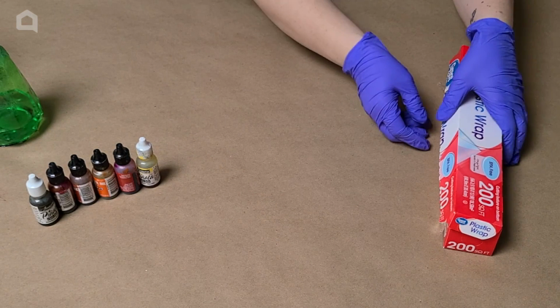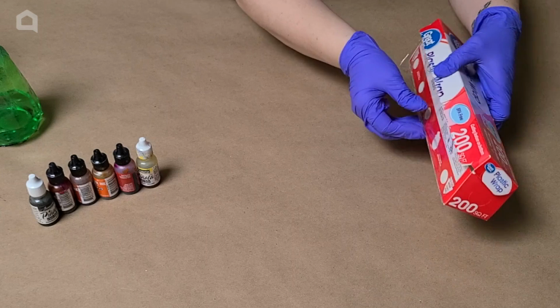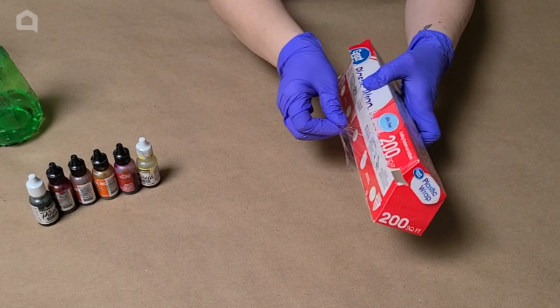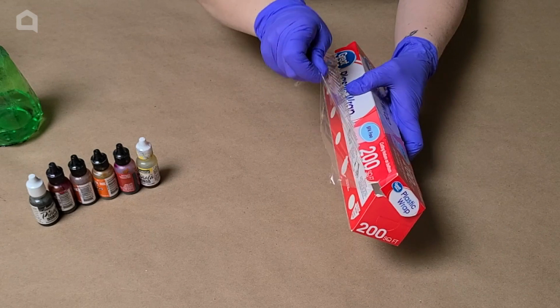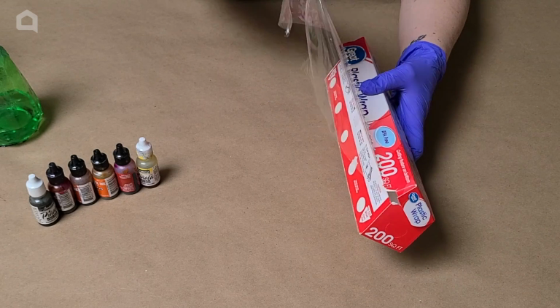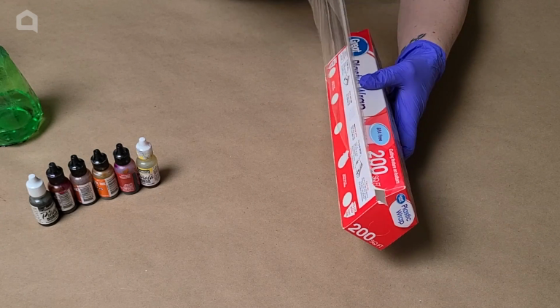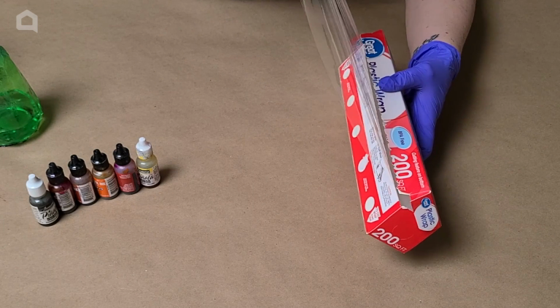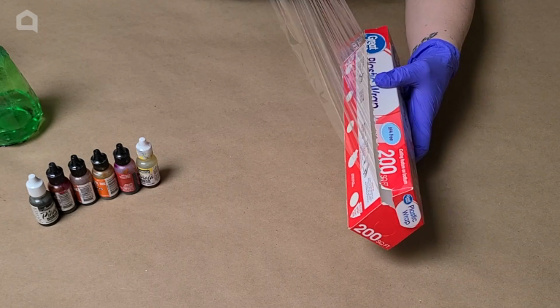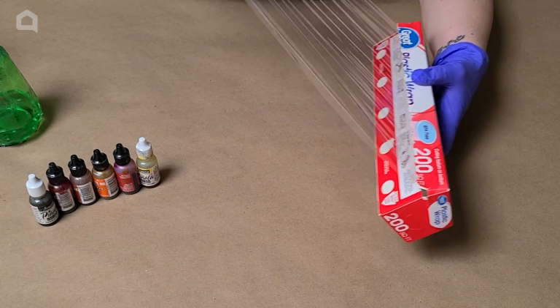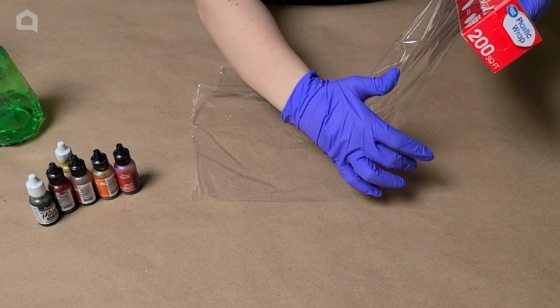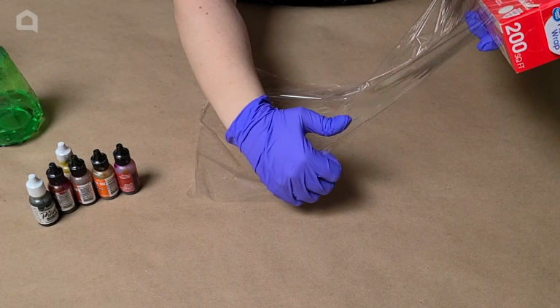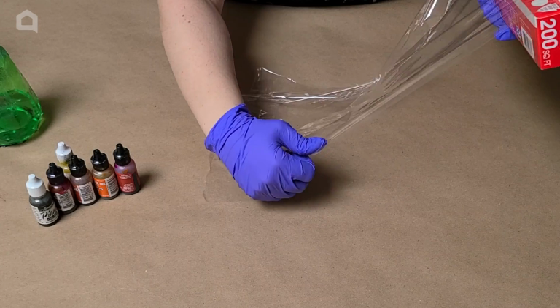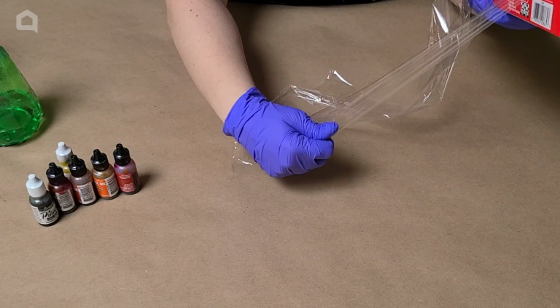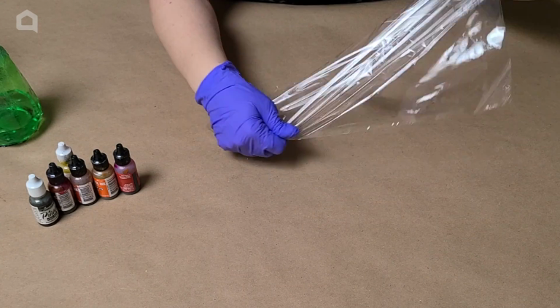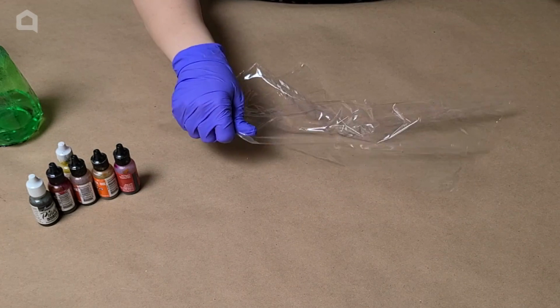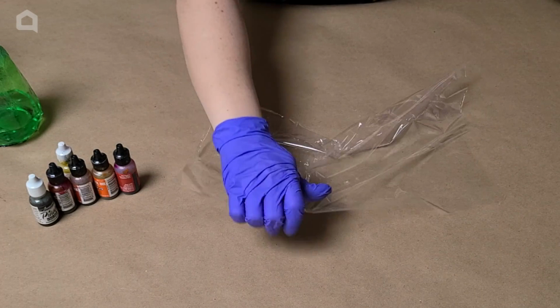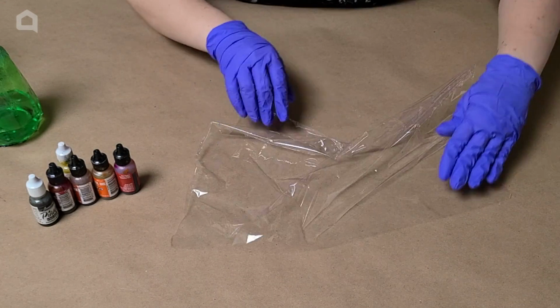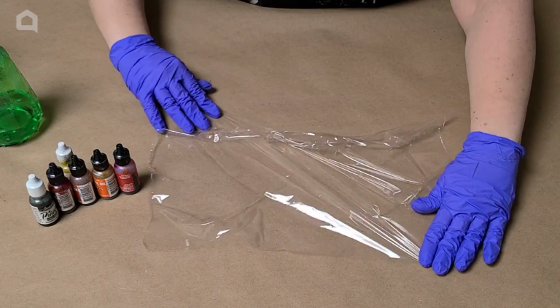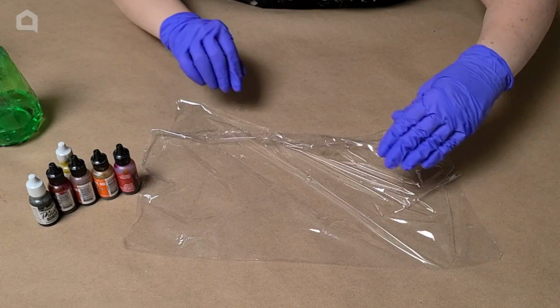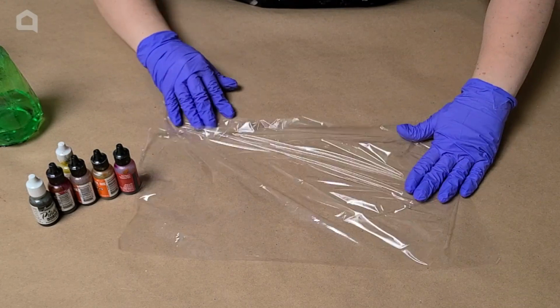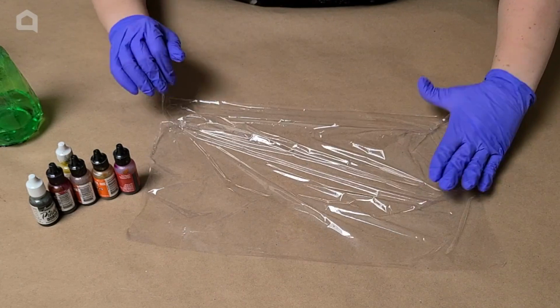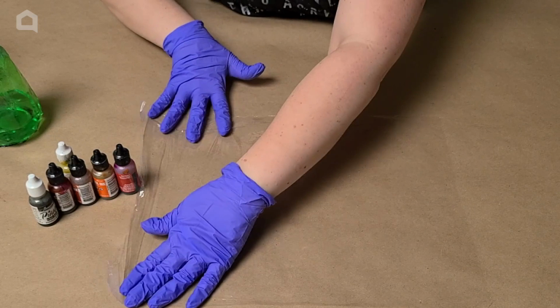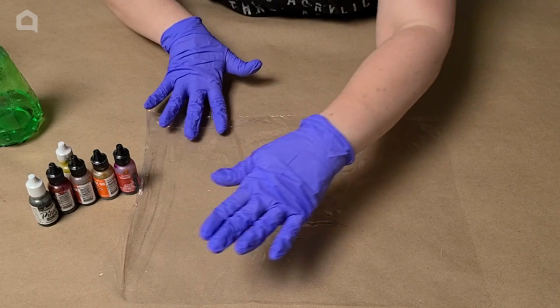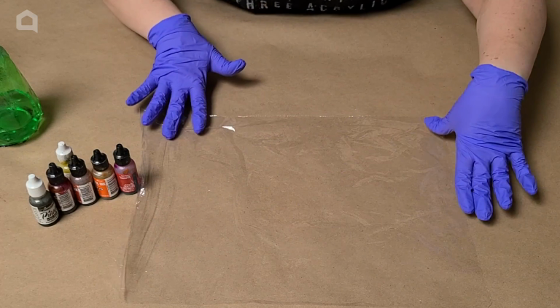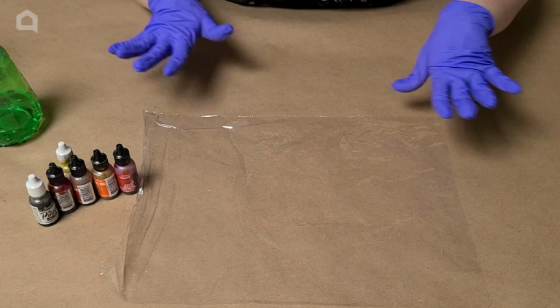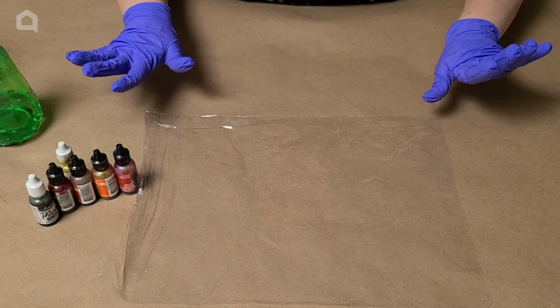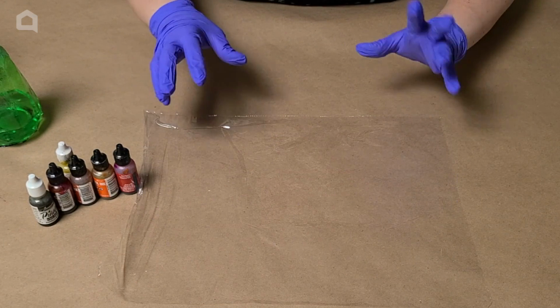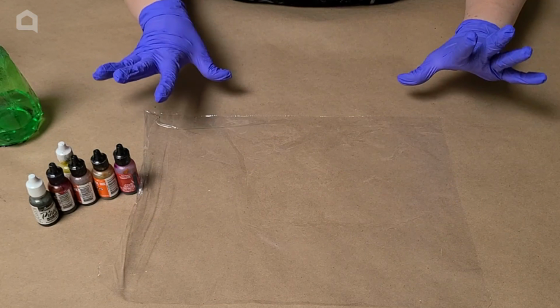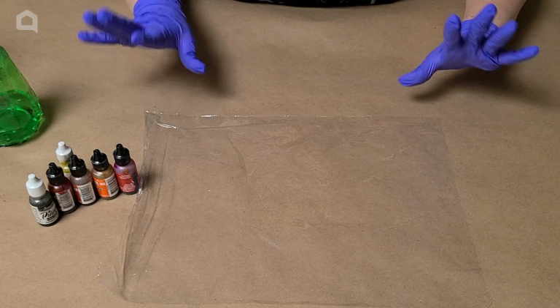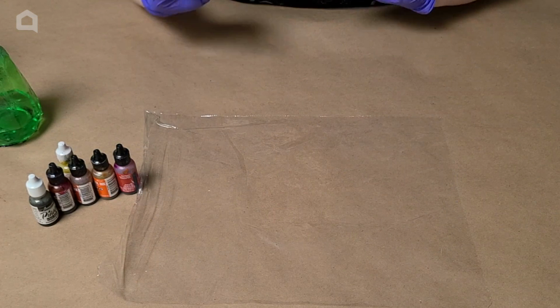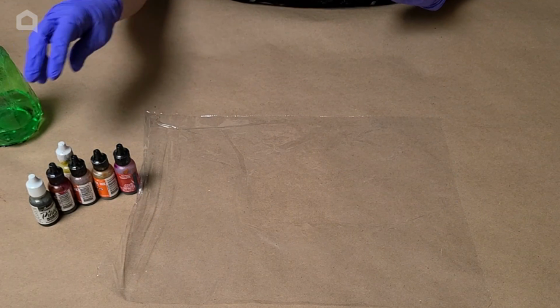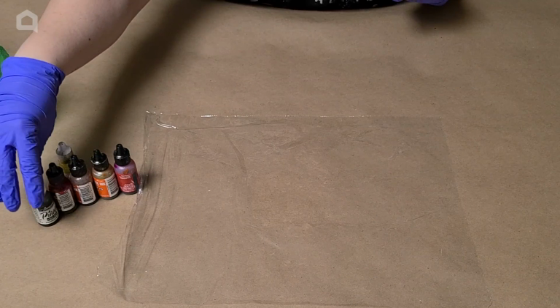We're going to get out a piece of plastic wrap. It does not have to be a very large piece, and it does not have to be flat. Kind of flatten it out to start with, but don't worry about it — if it's a little bit crinkled up, that's actually totally fine.